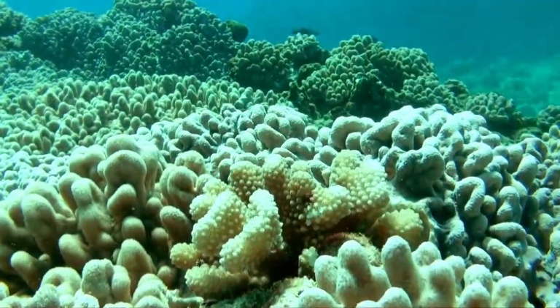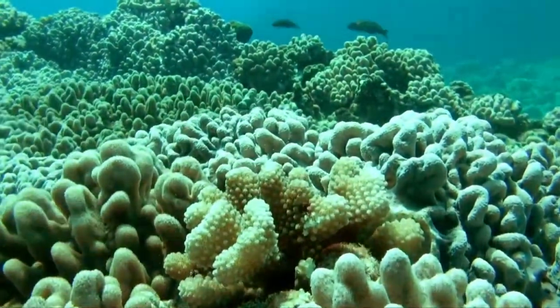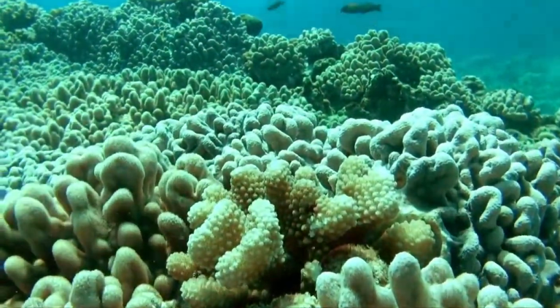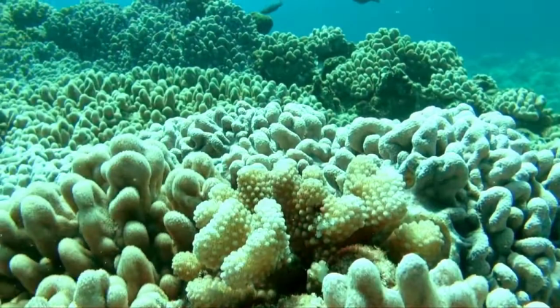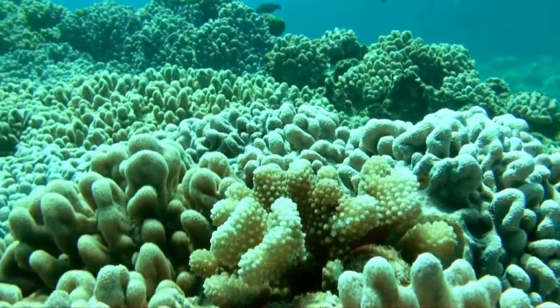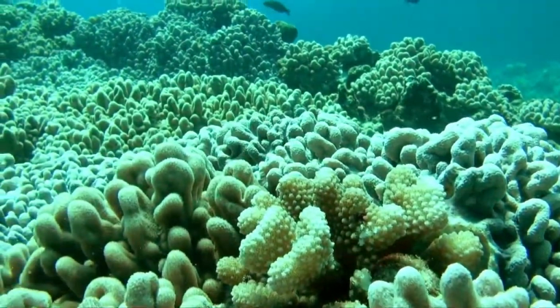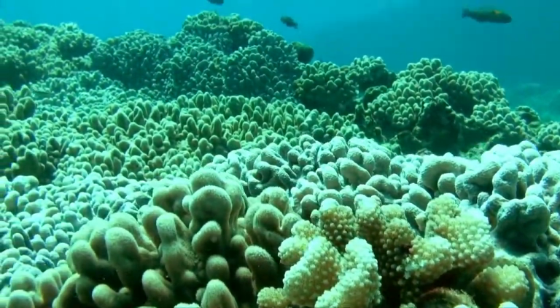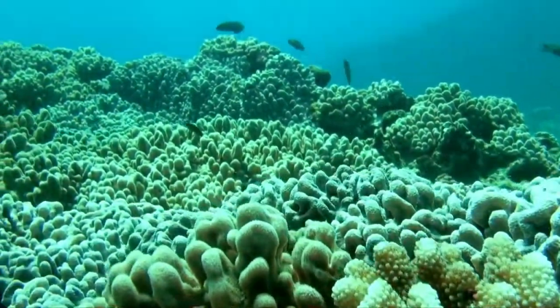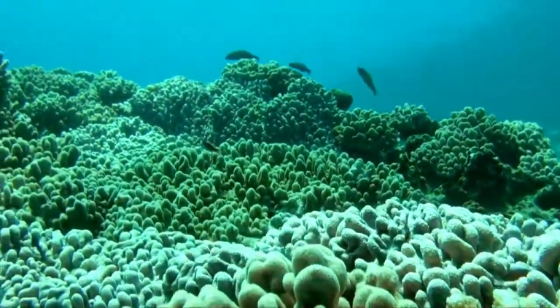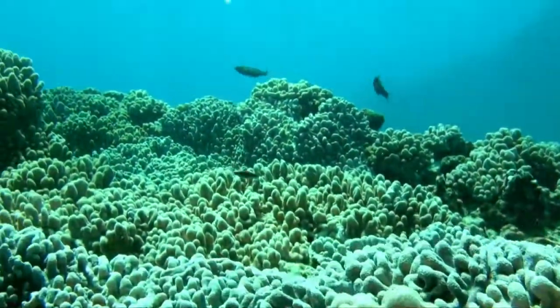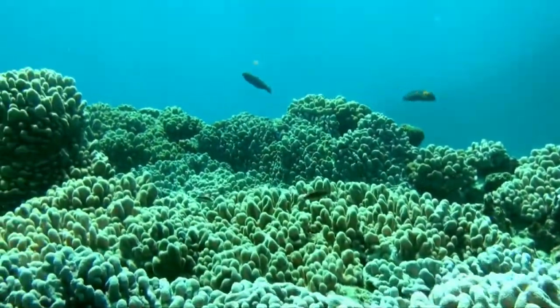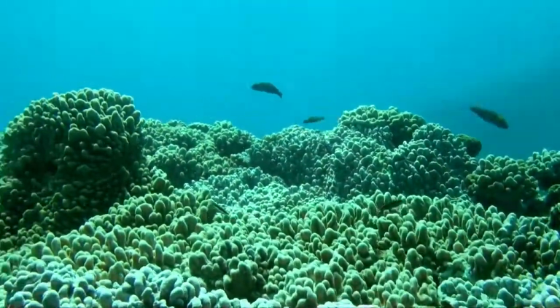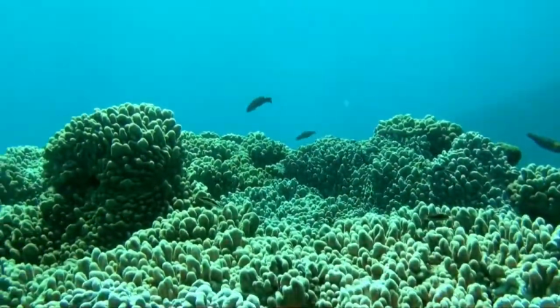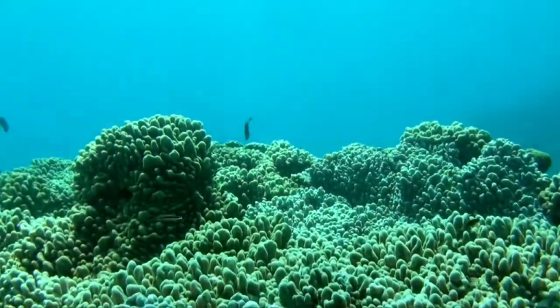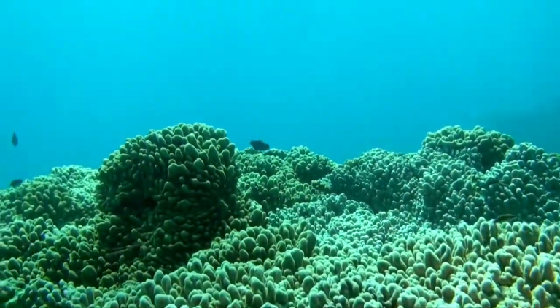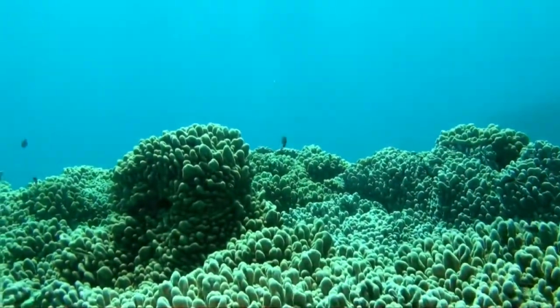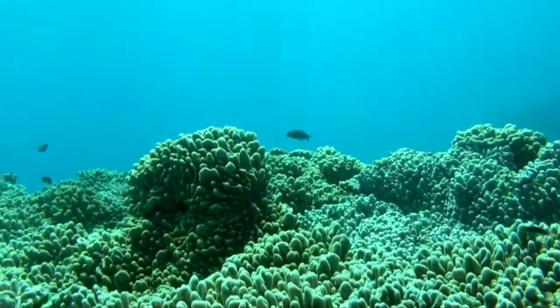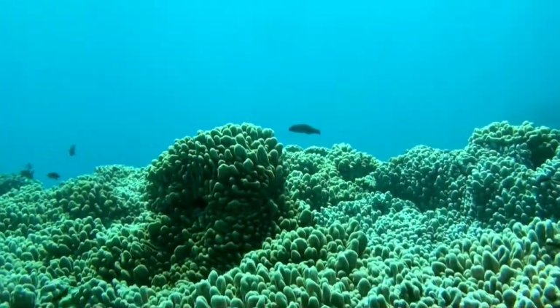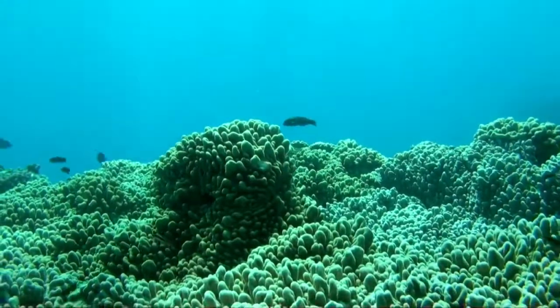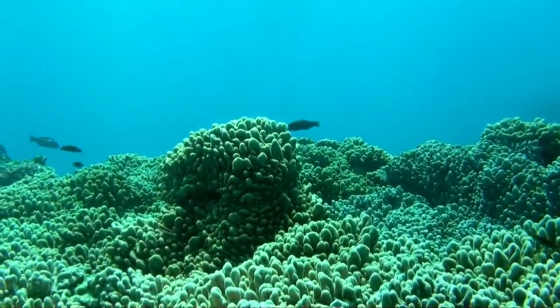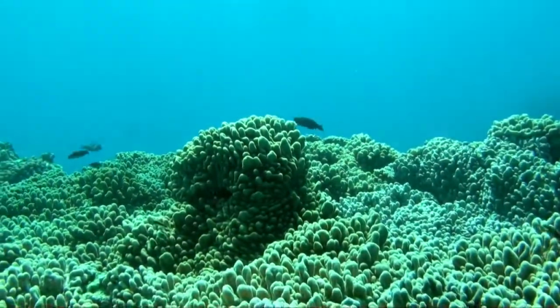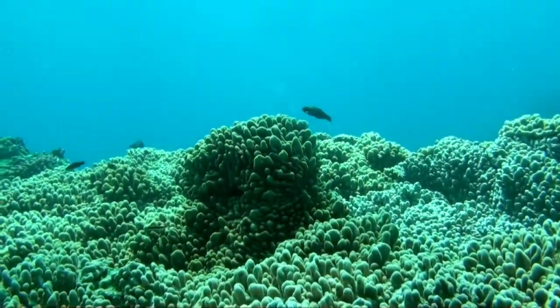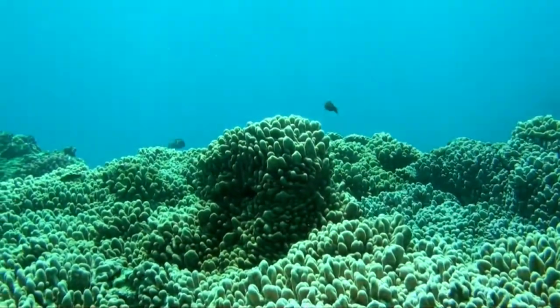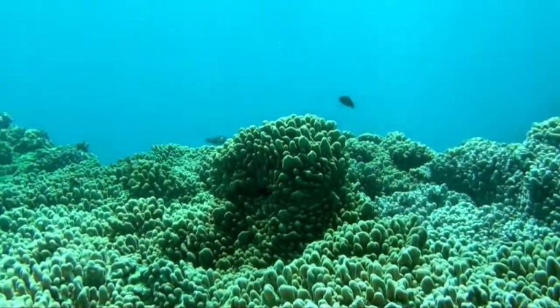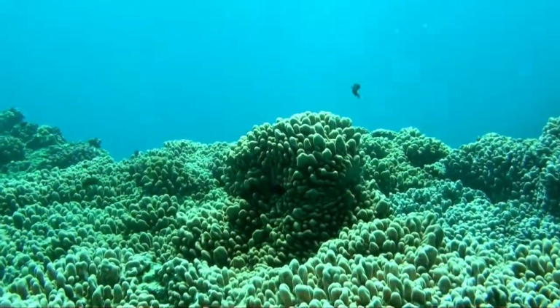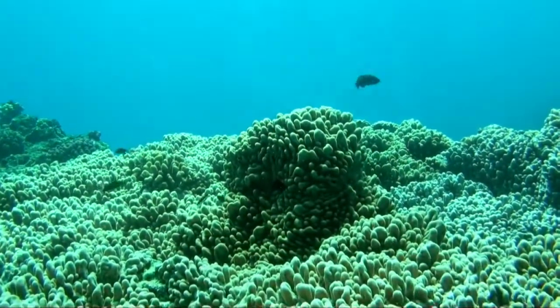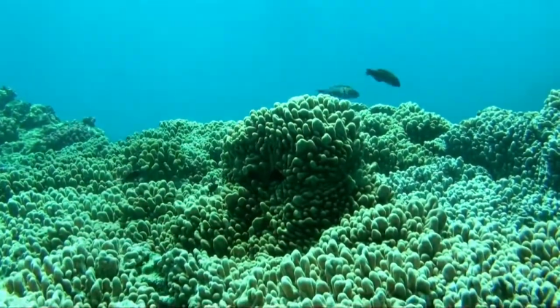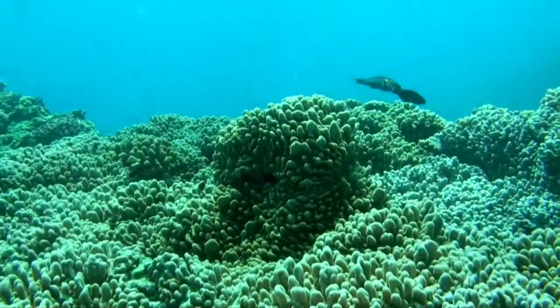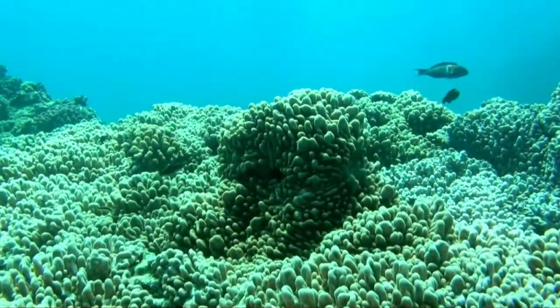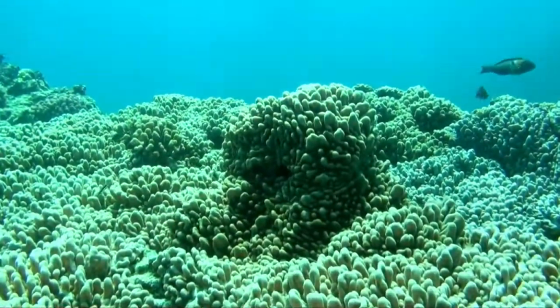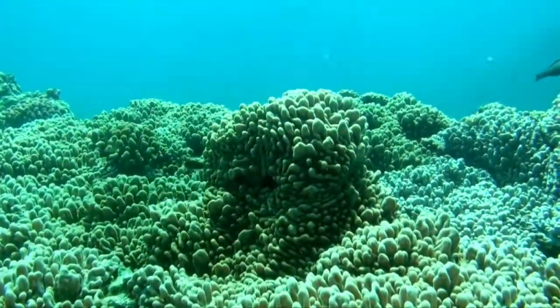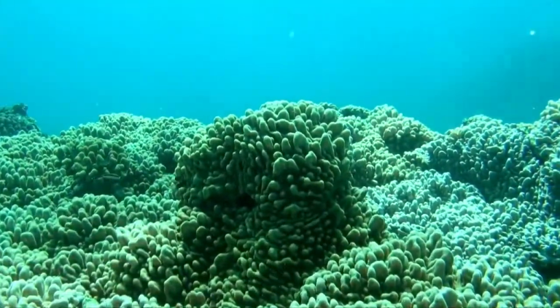The reef here is covered with these soft sponge-like corals called soft corals. It's one of the rarest places I've ever seen for these corals in this kind of quantity.